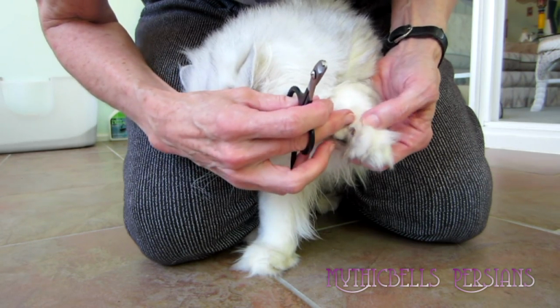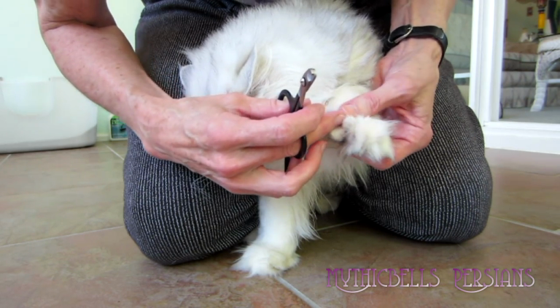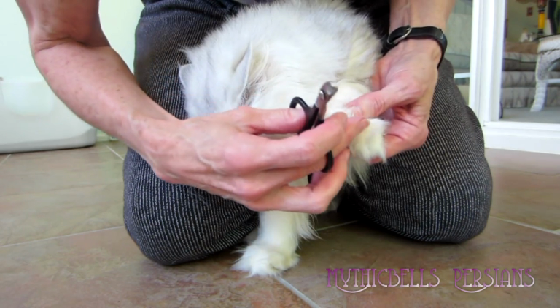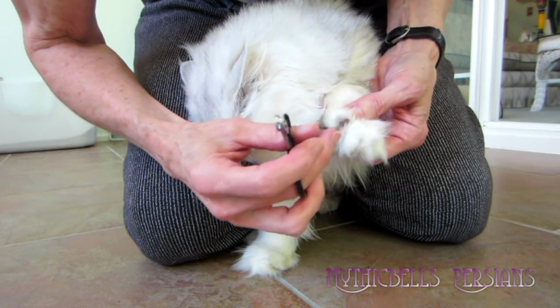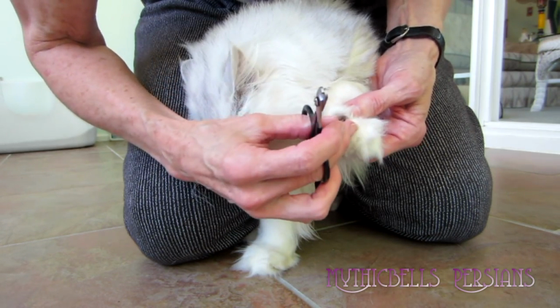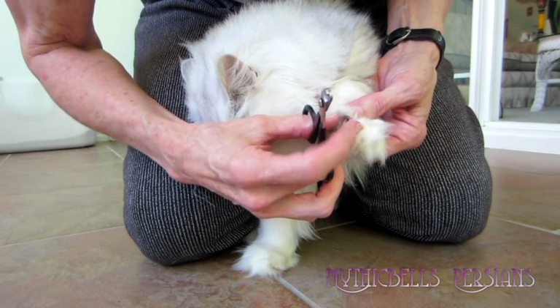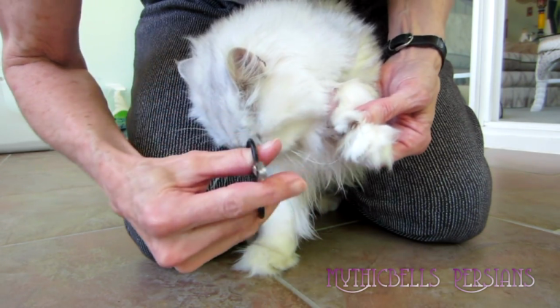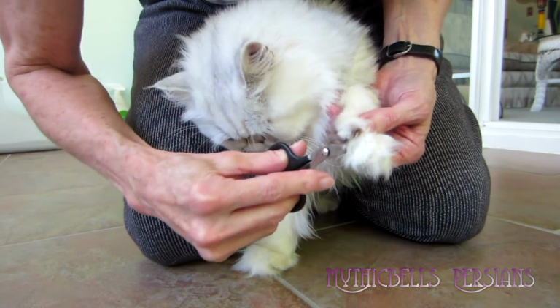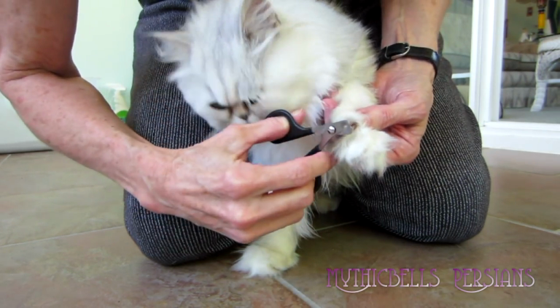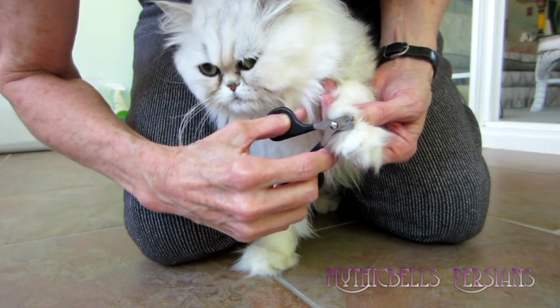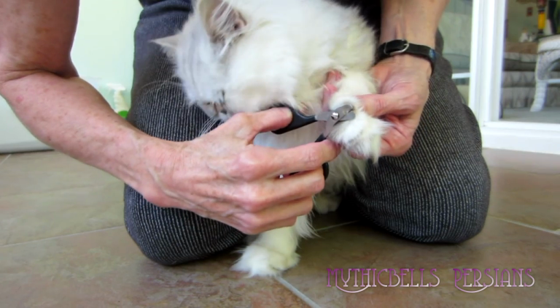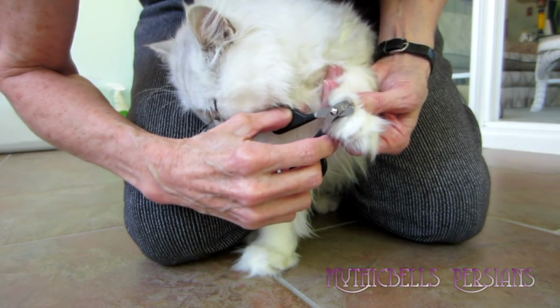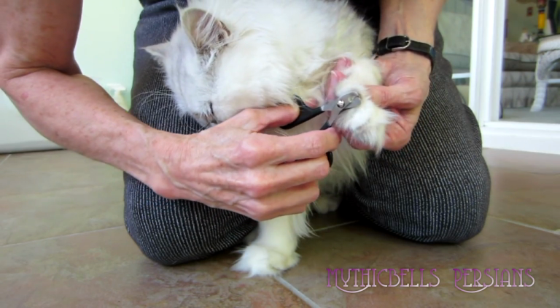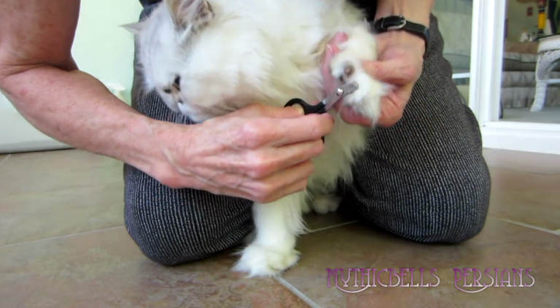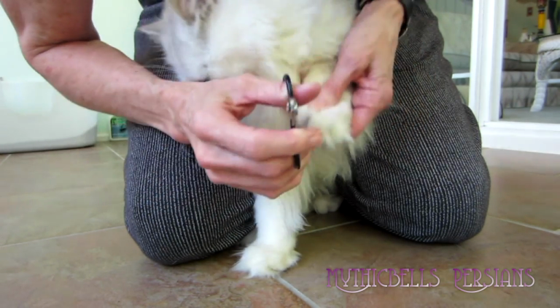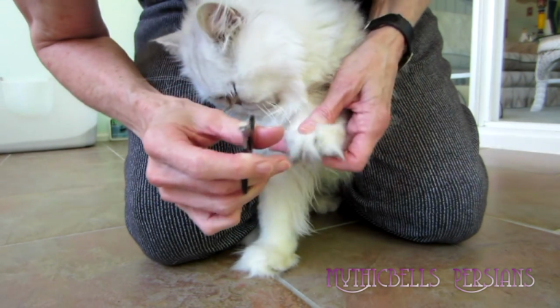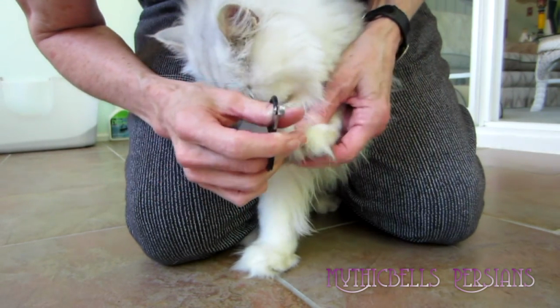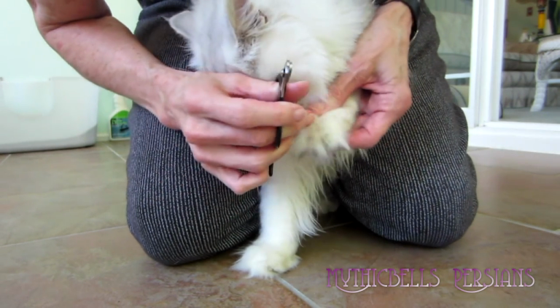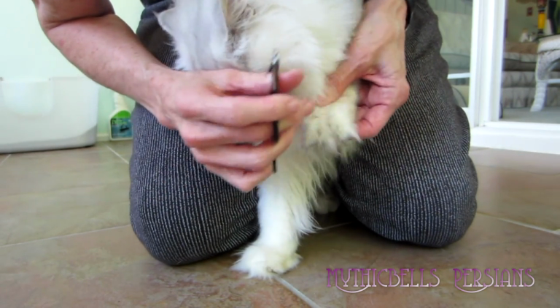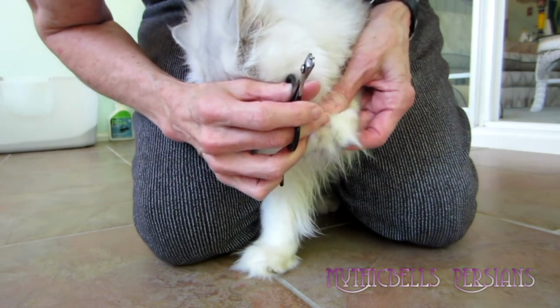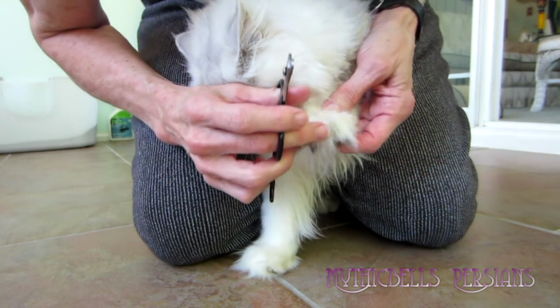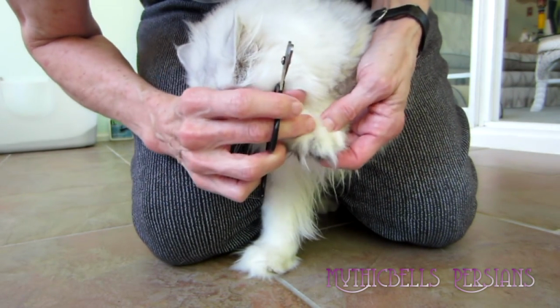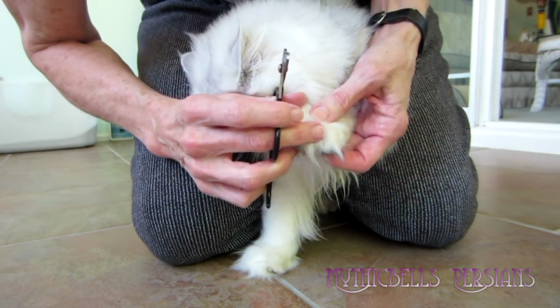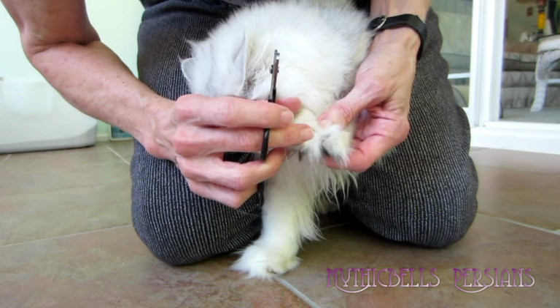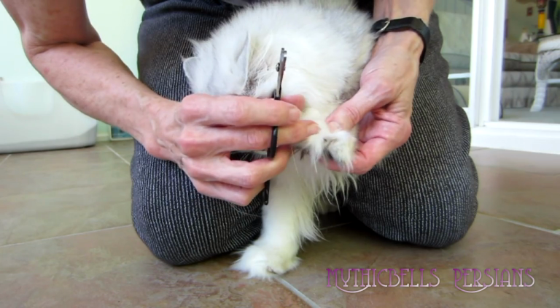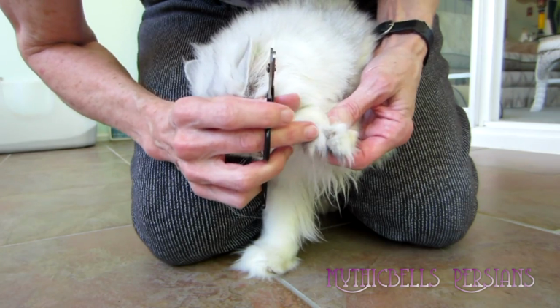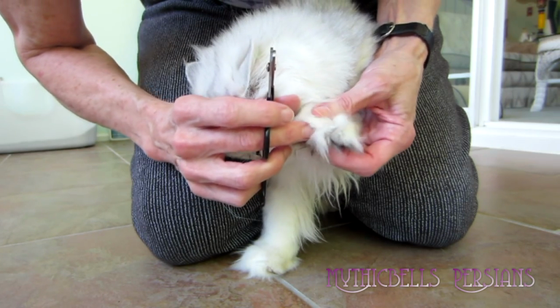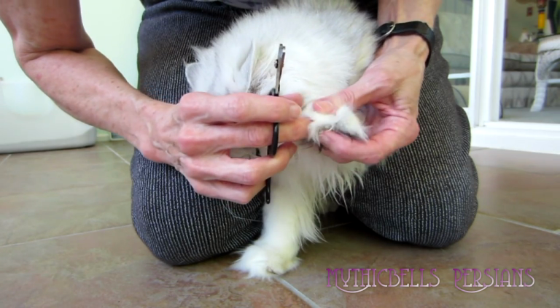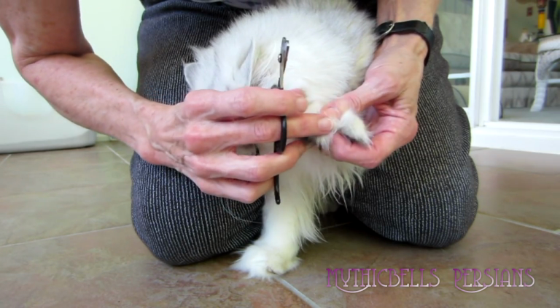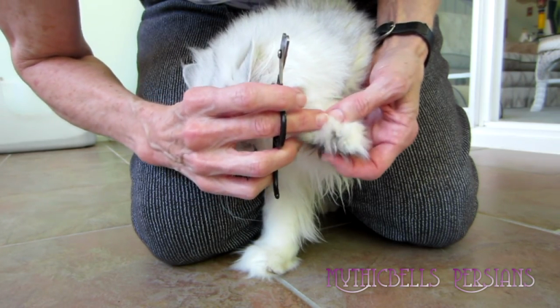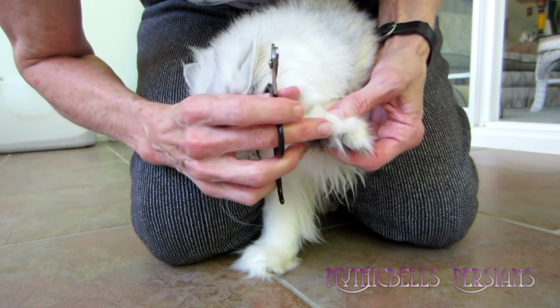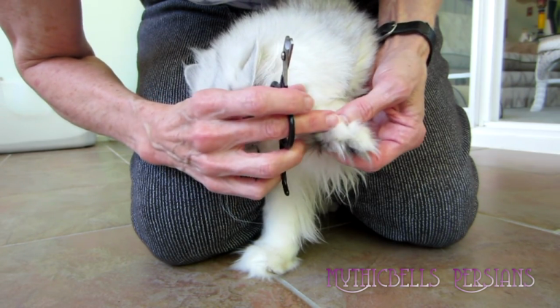Until you get a little more comfortable, then you can come up underneath it and clip it with the flat part against the blades.